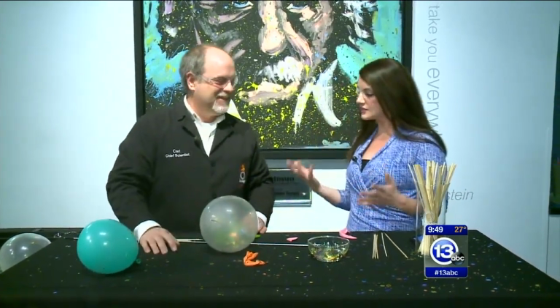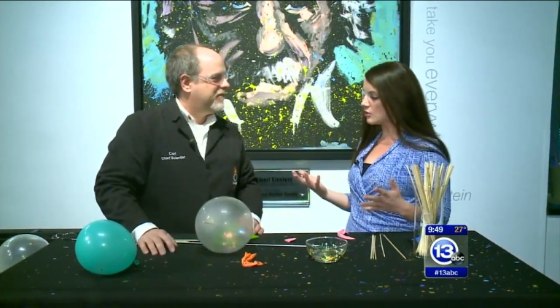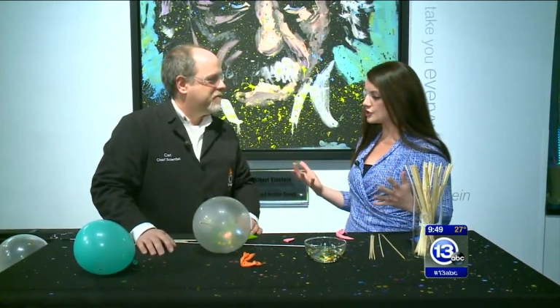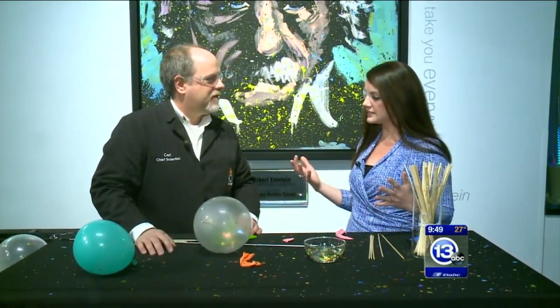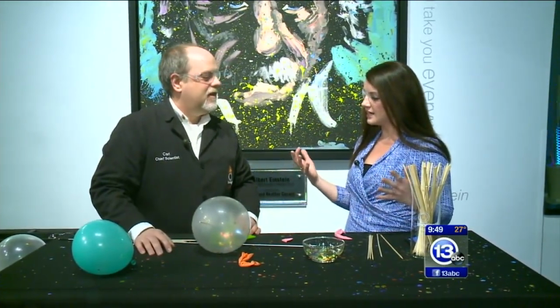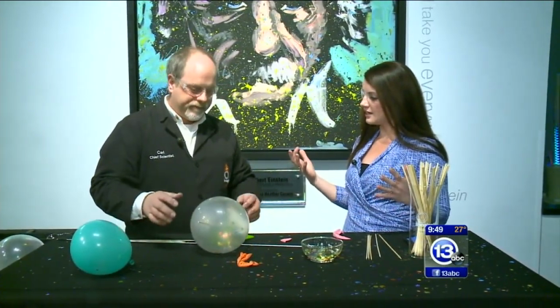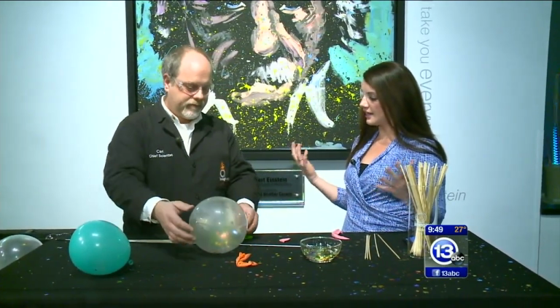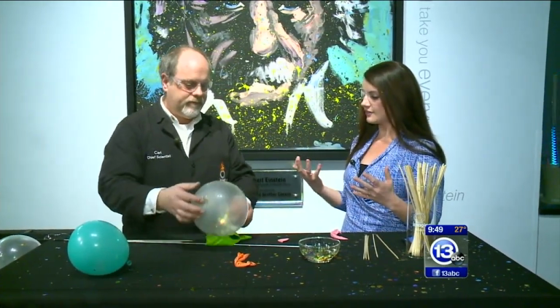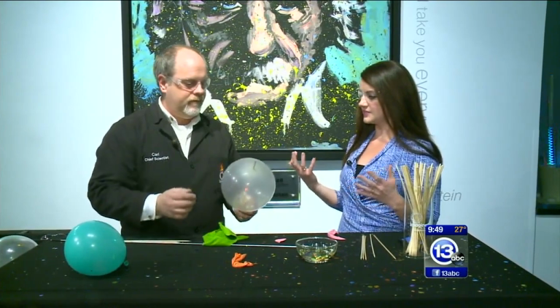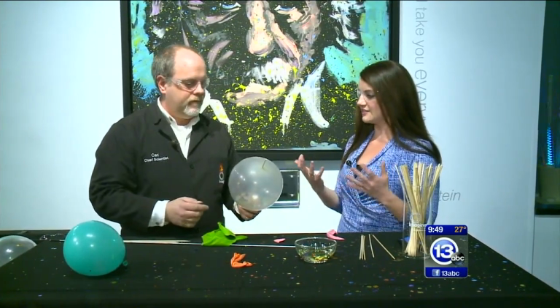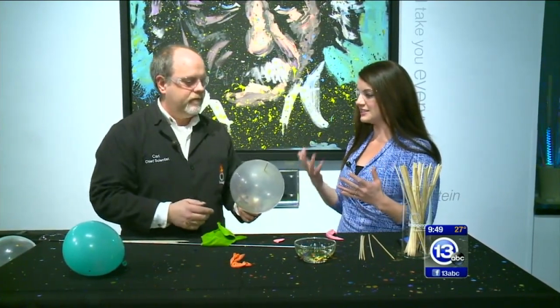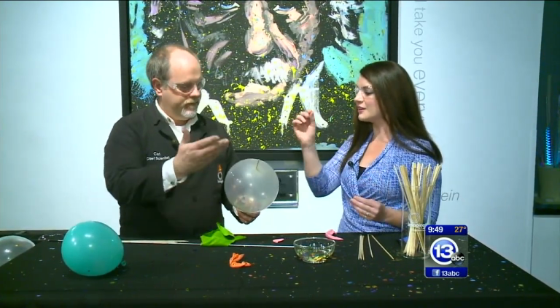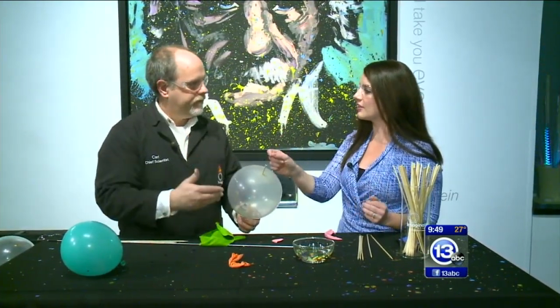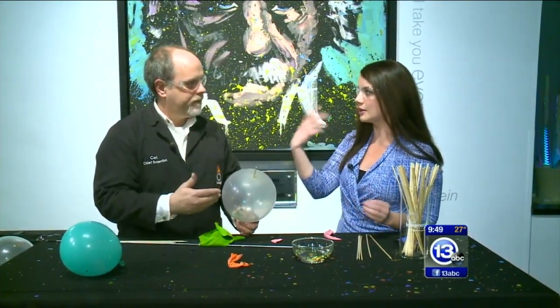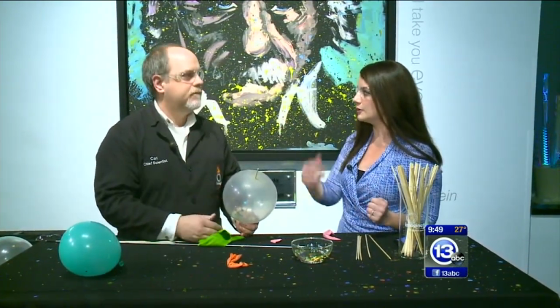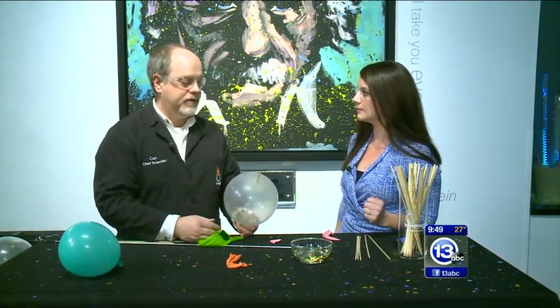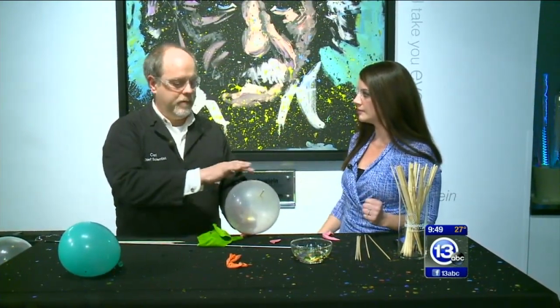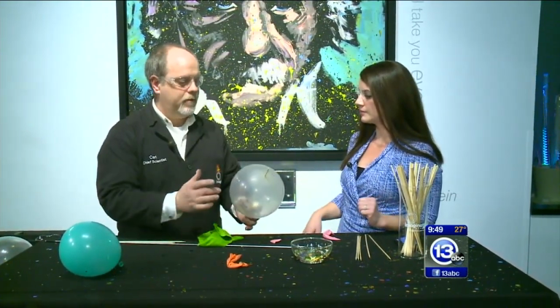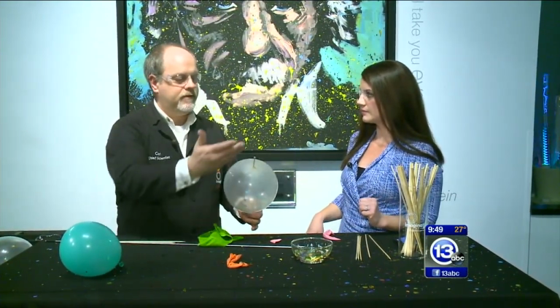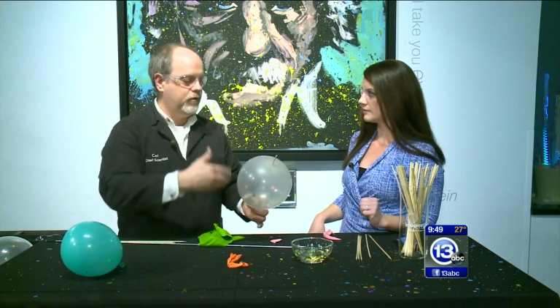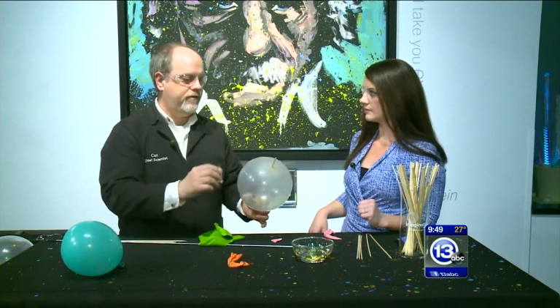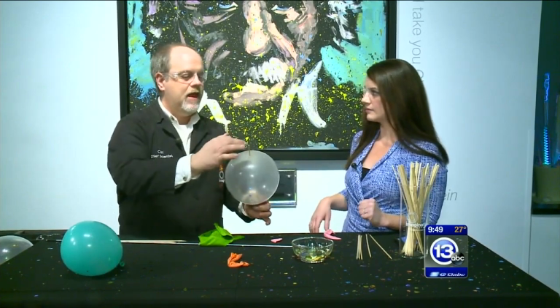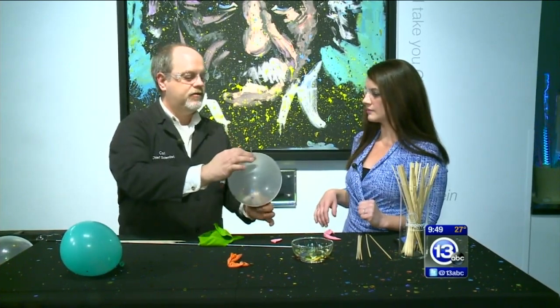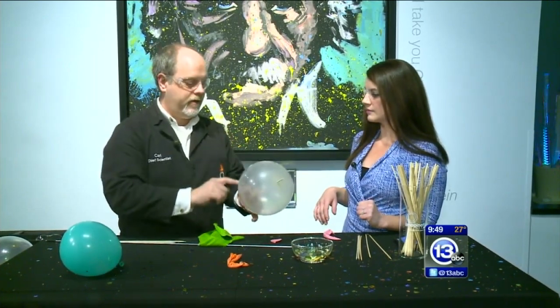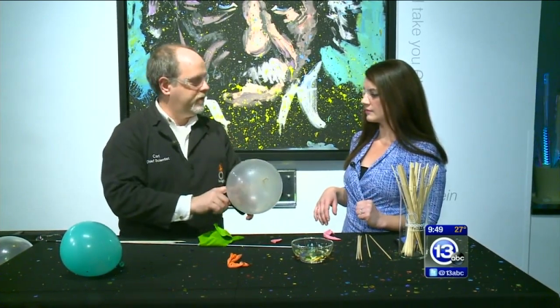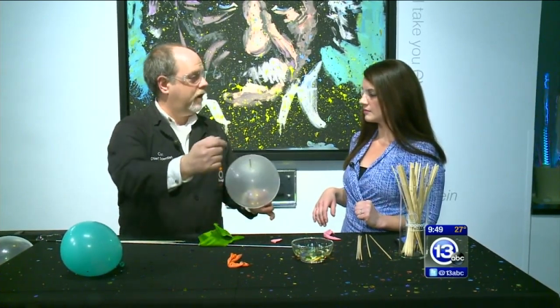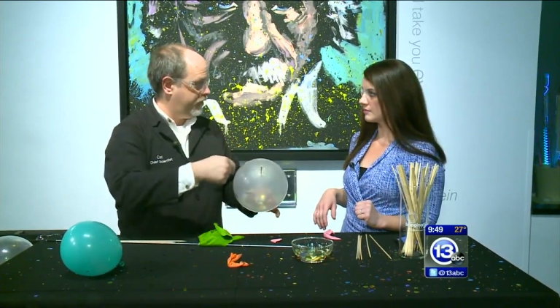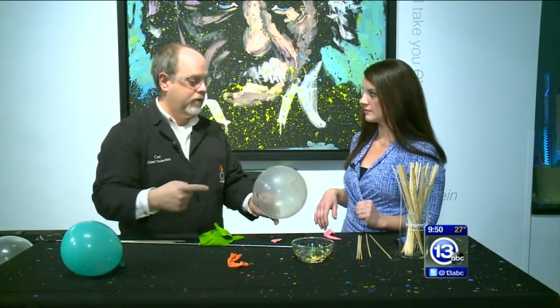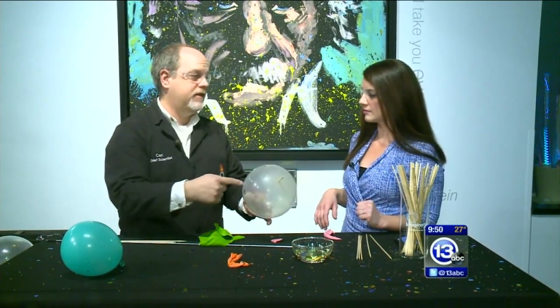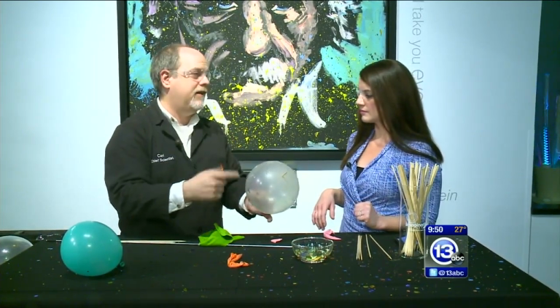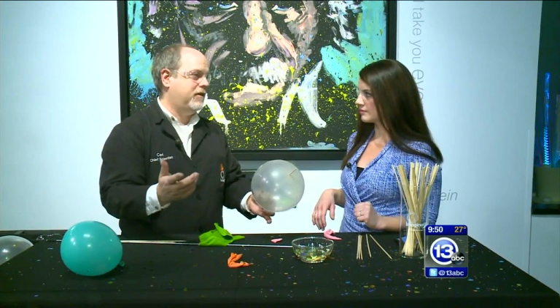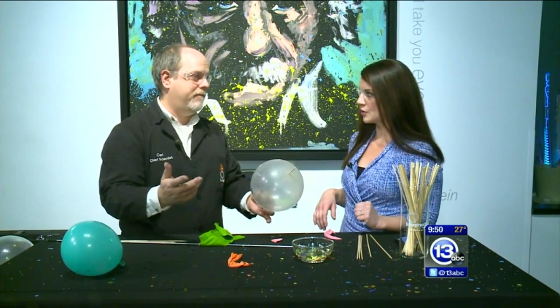This showcases a lot of different scientific elements. Something that you don't really think about when you blow a balloon. The polymer in there lets the skewer slide through. The less stressed areas of the balloon are the preferred place to go, because if you go to the side, it's just going to pop.